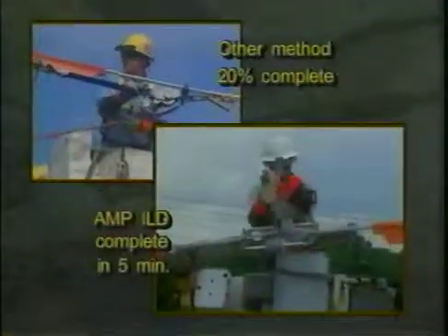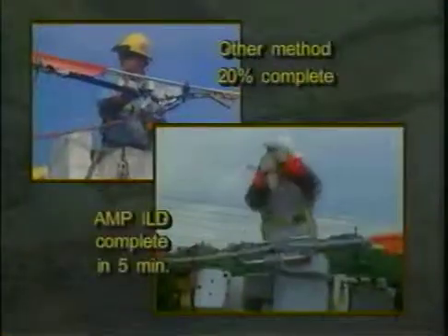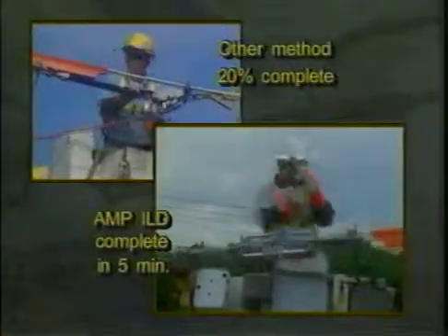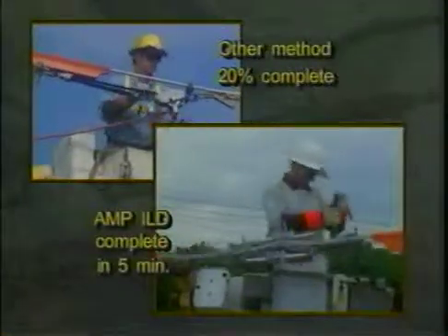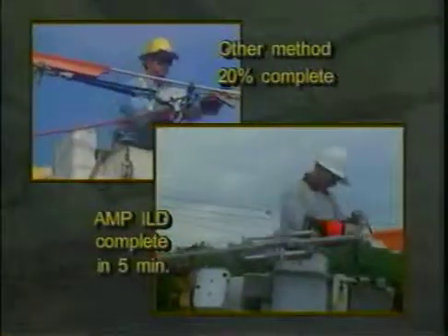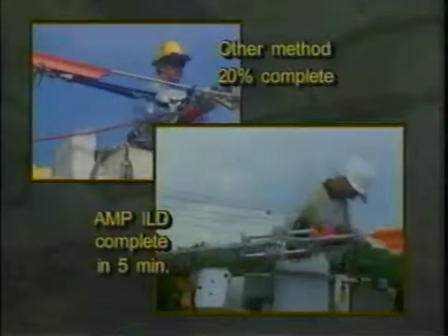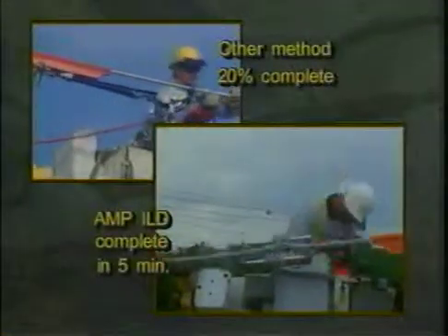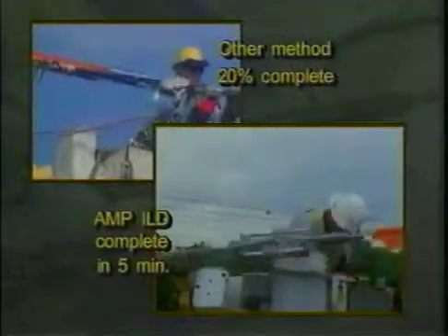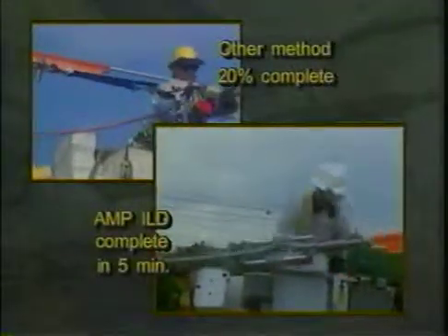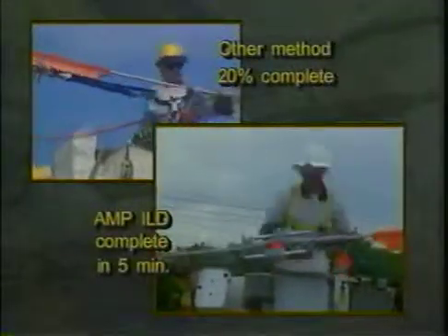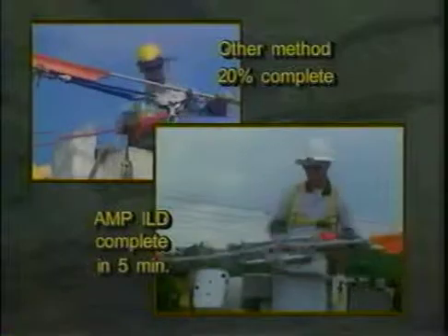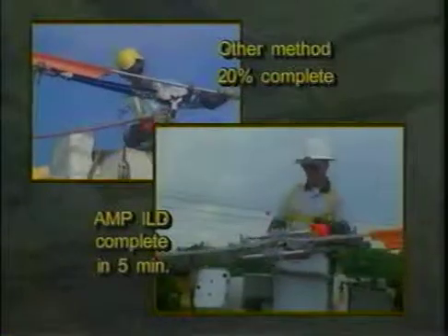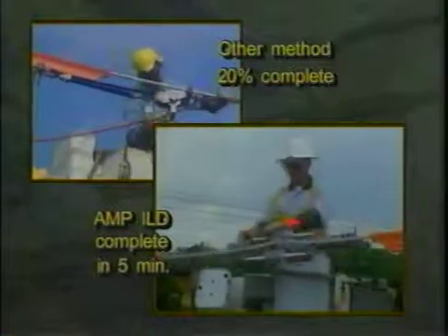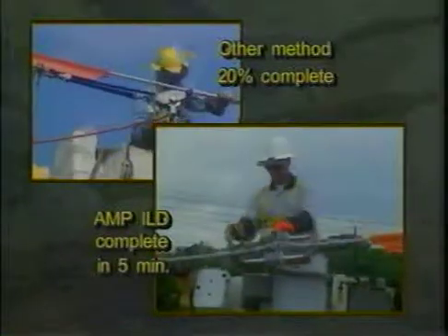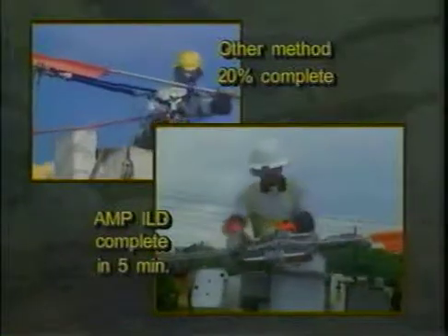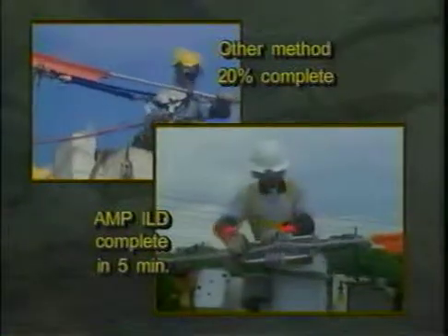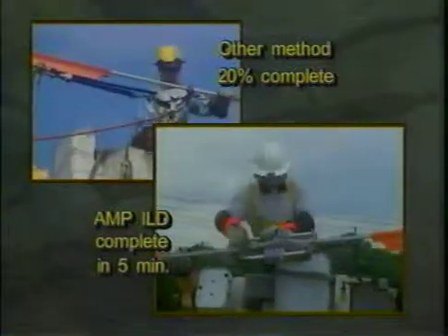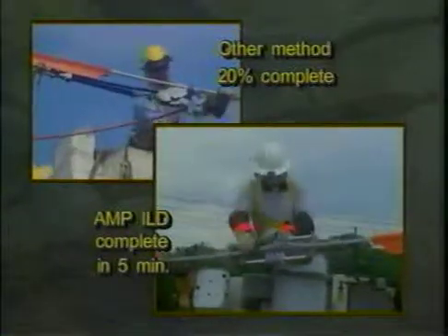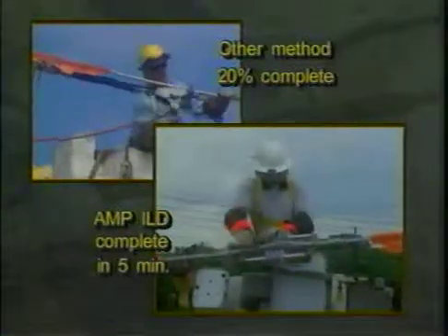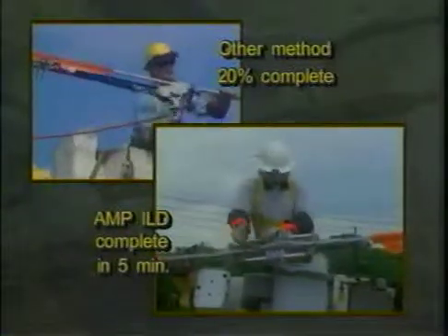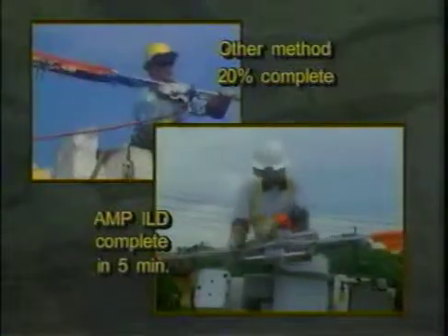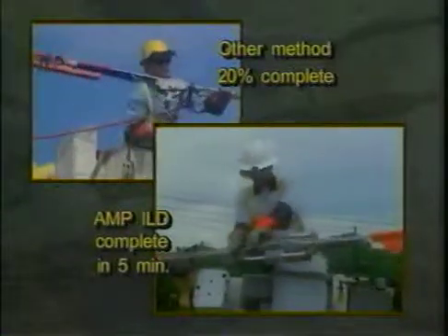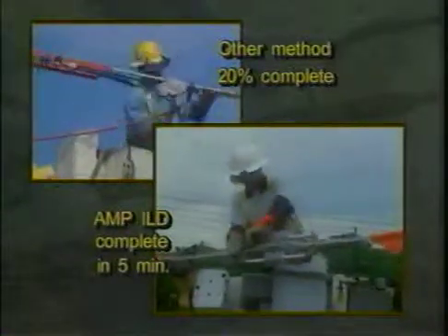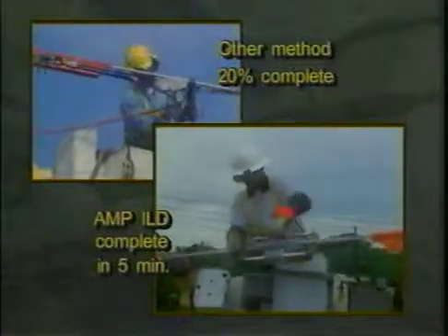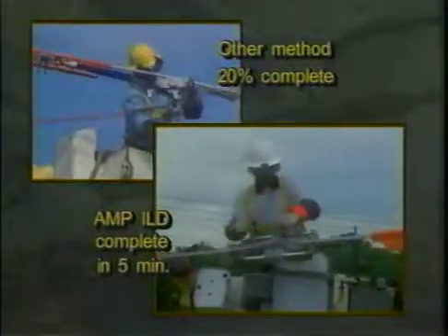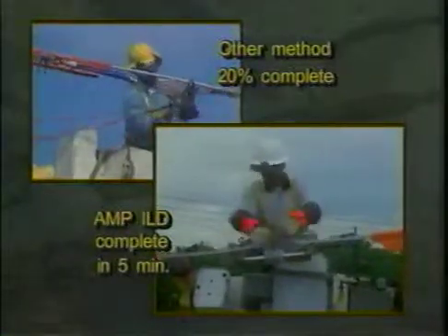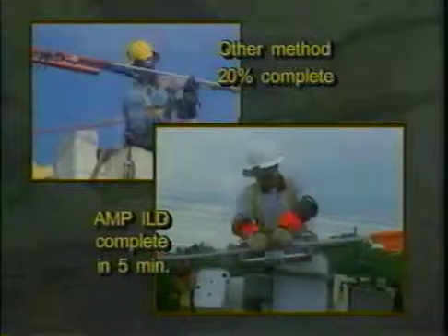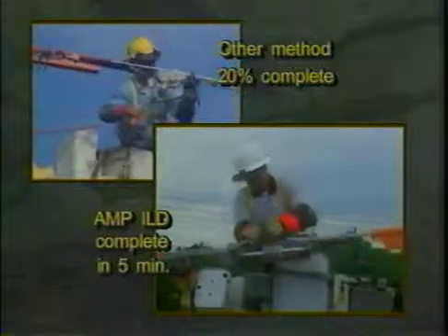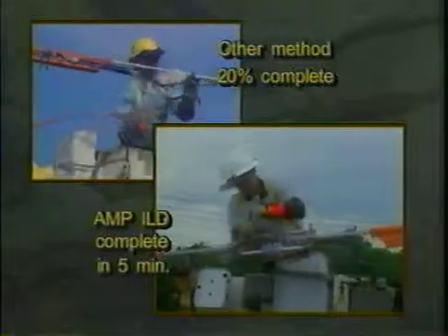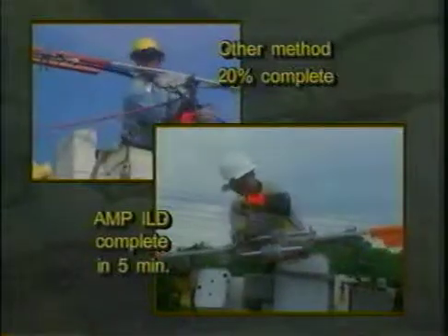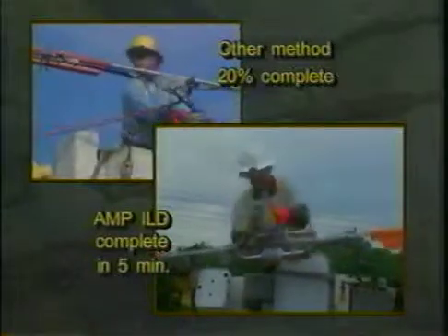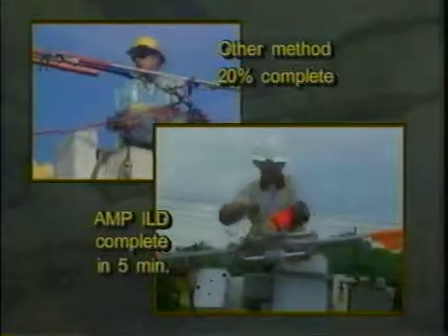Again, installation of the Ampact Inline Disconnect is accomplished without the need of a line tensioning device, dramatically reducing your installation time.